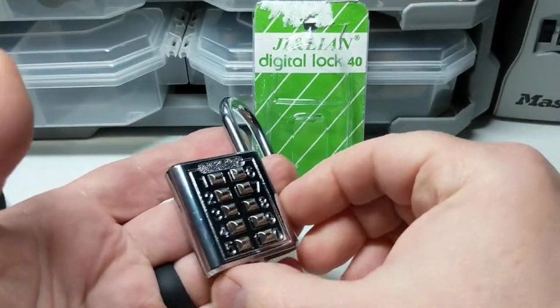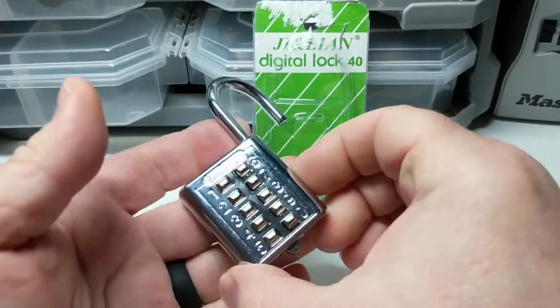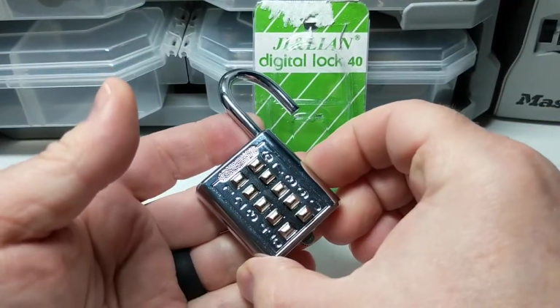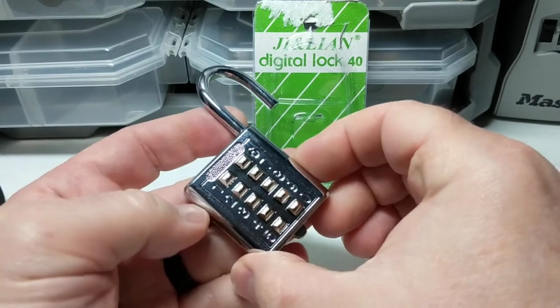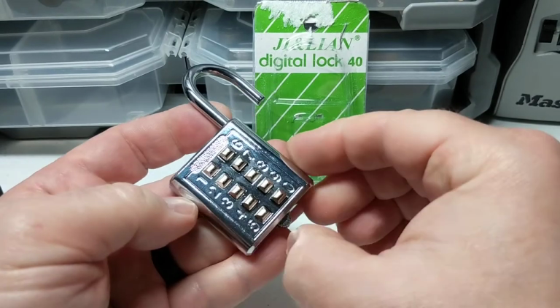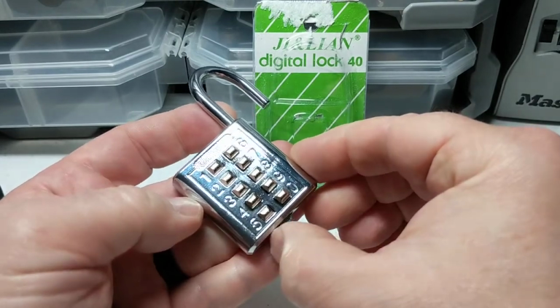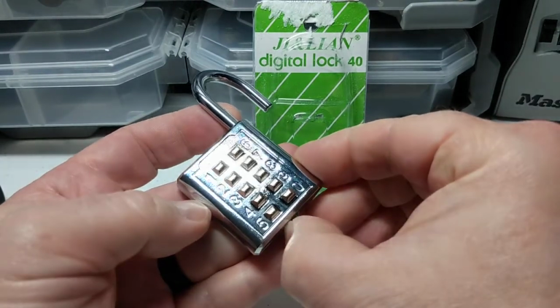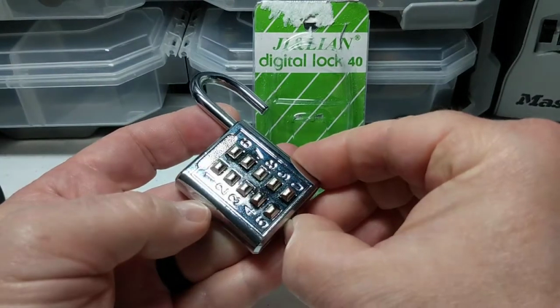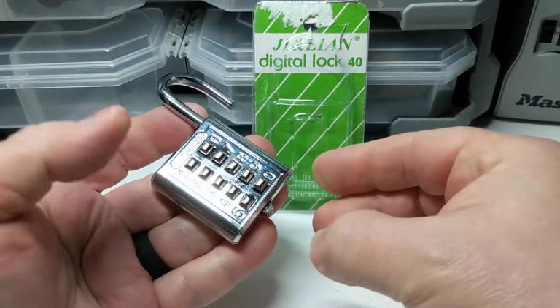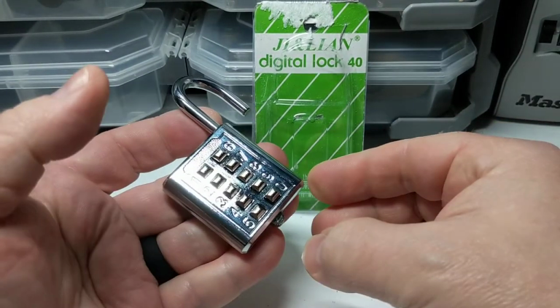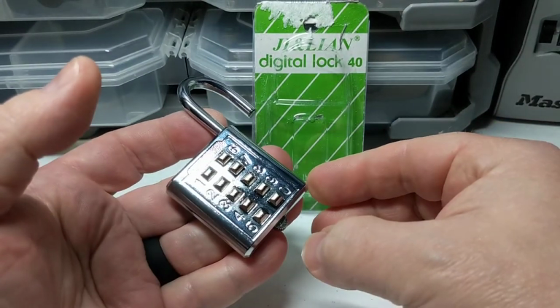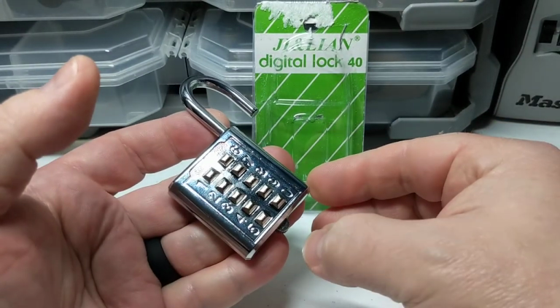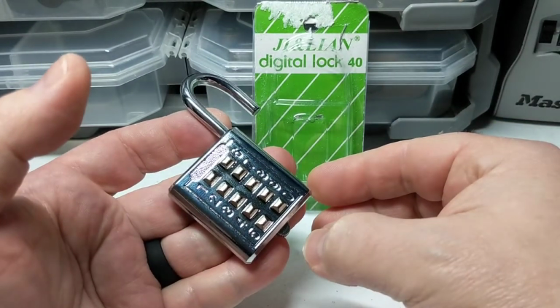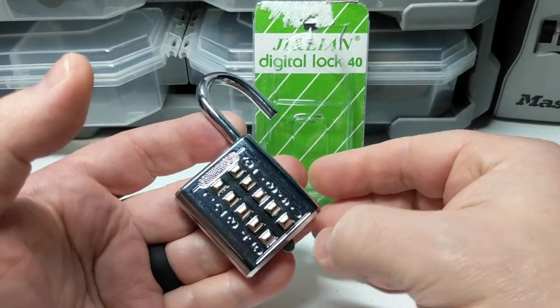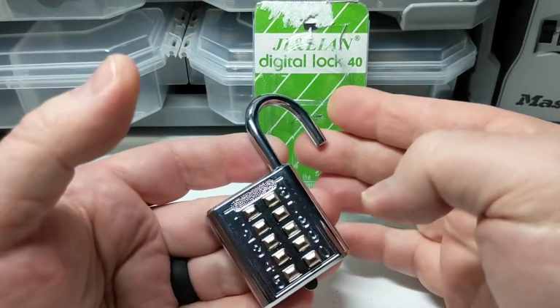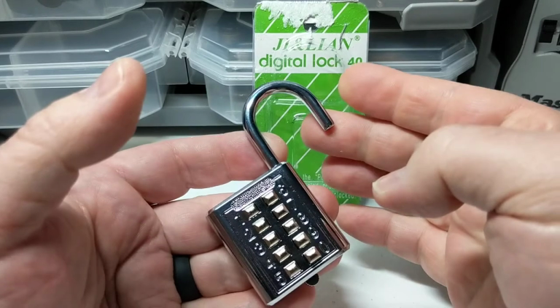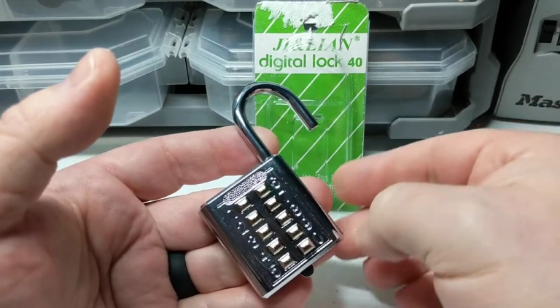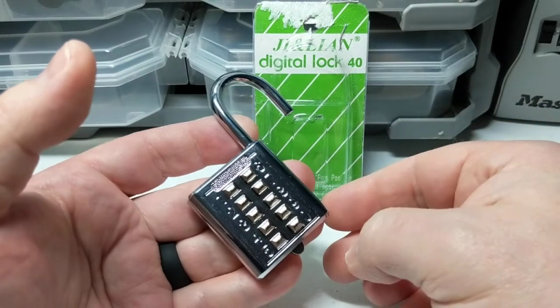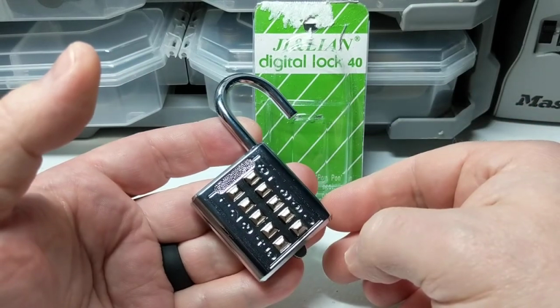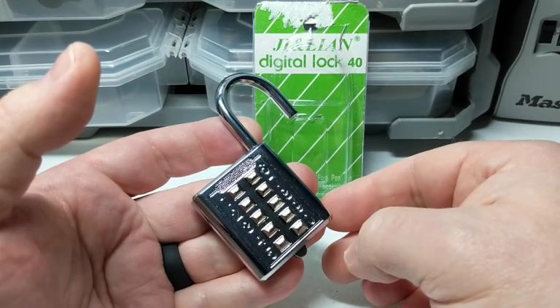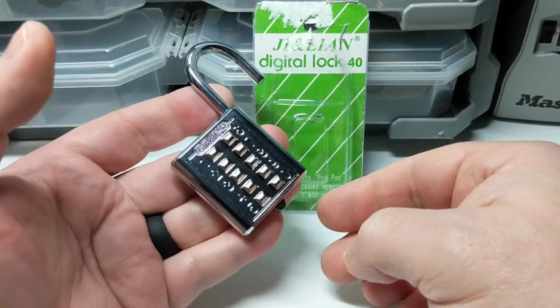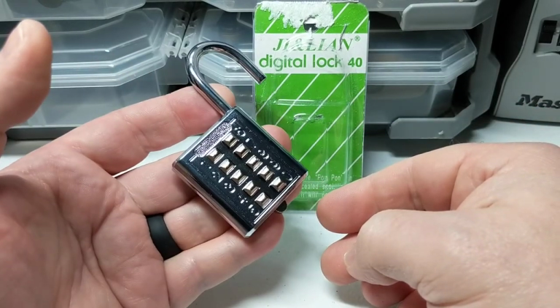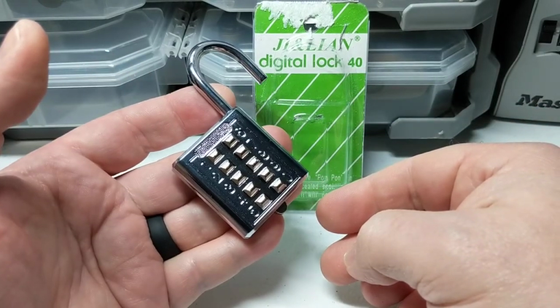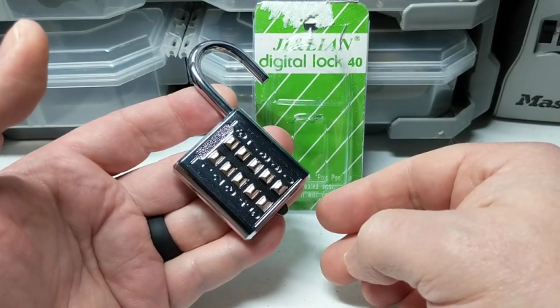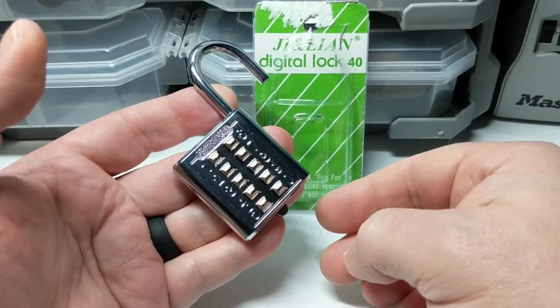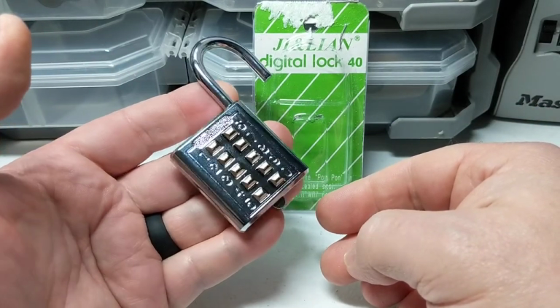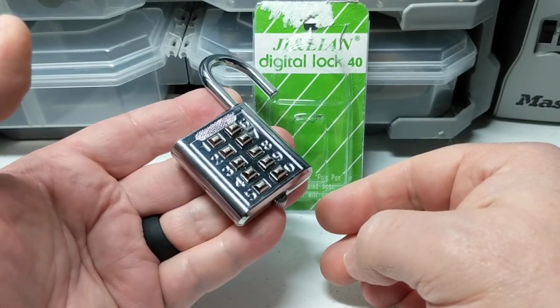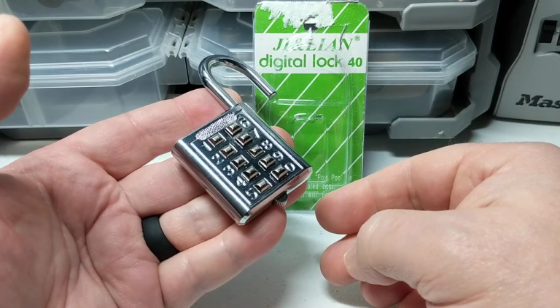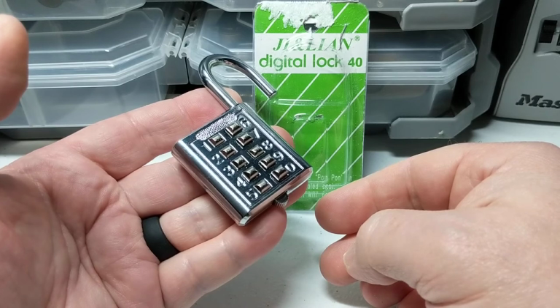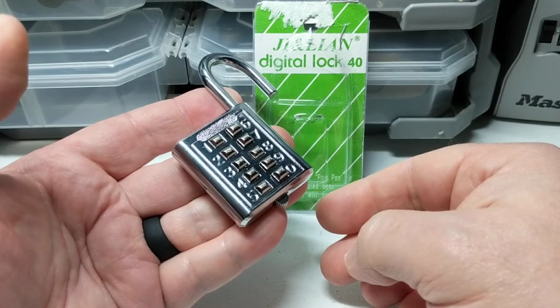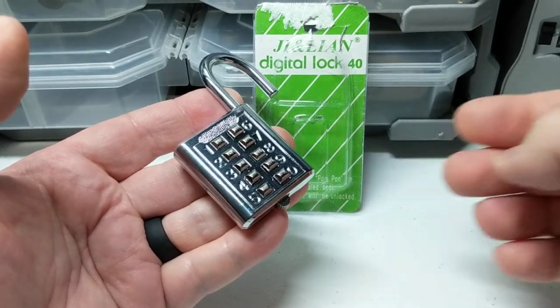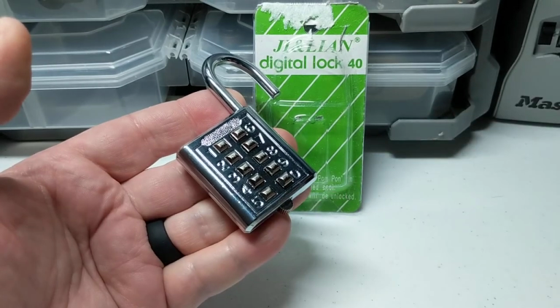As you can see, adding this extra latch release mechanism doesn't really seem to have added anything to the security of this lock. That's all I have for you today. Please feel free to subscribe. Thank you very much.